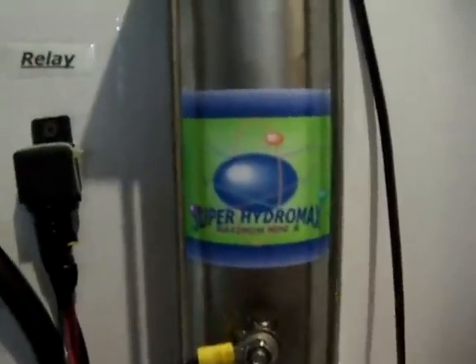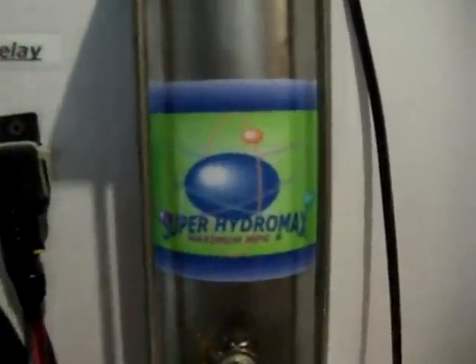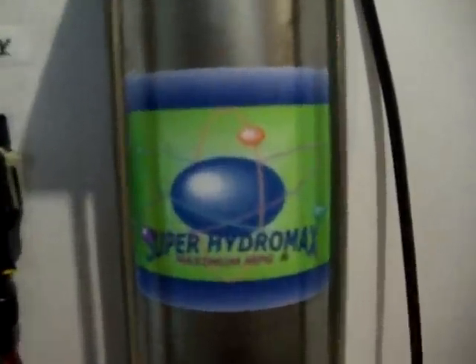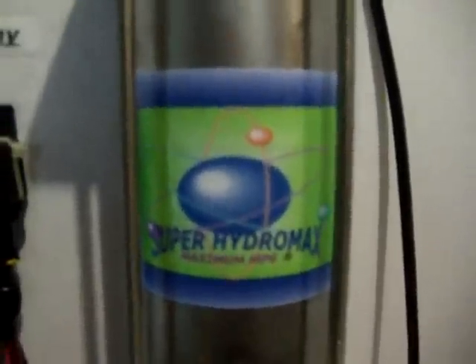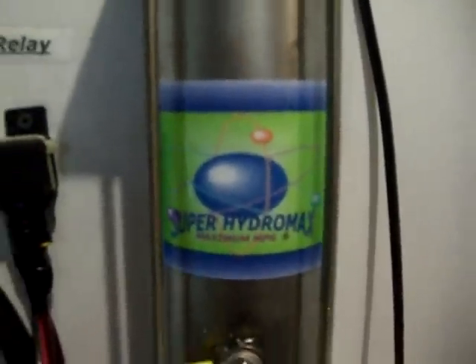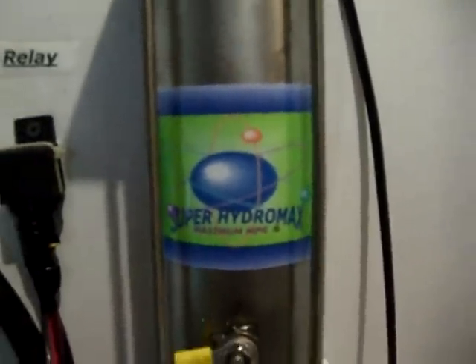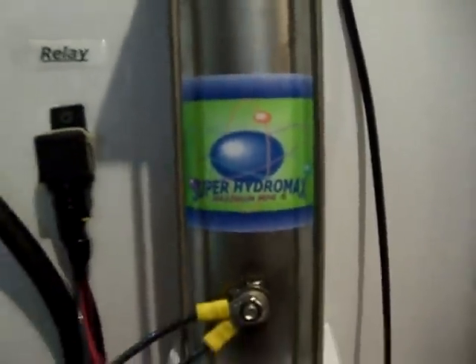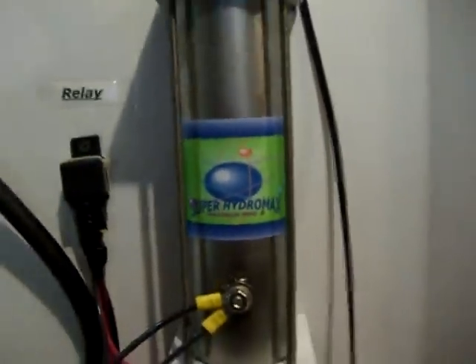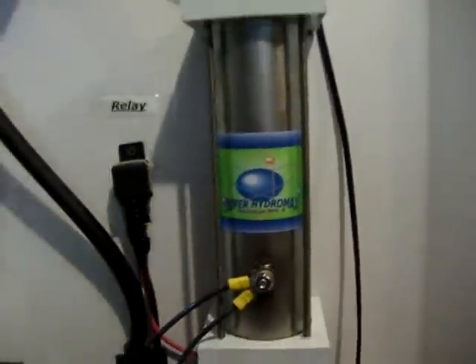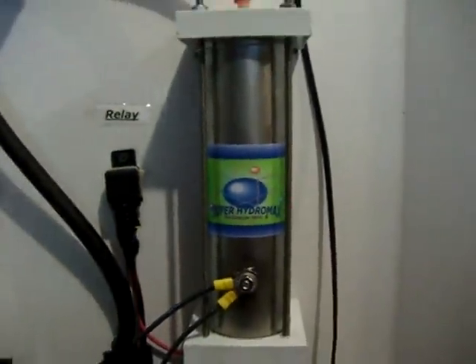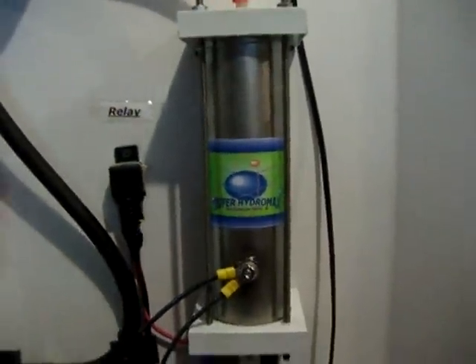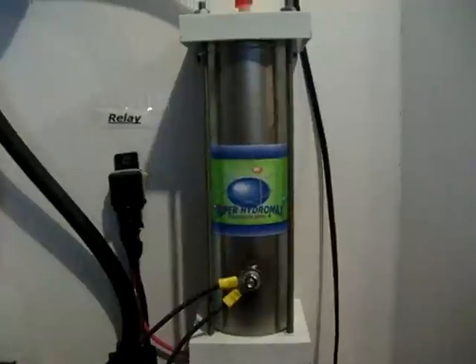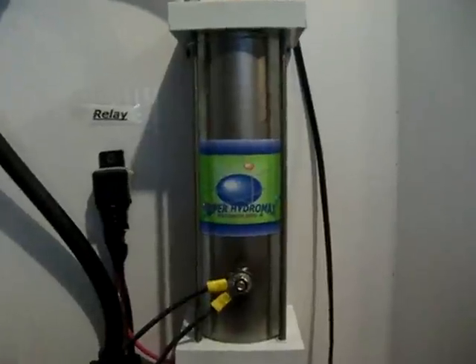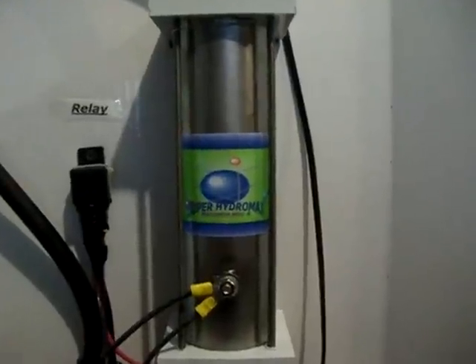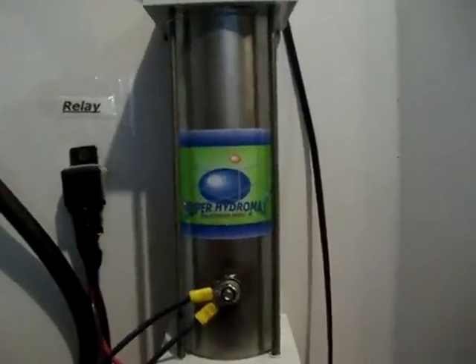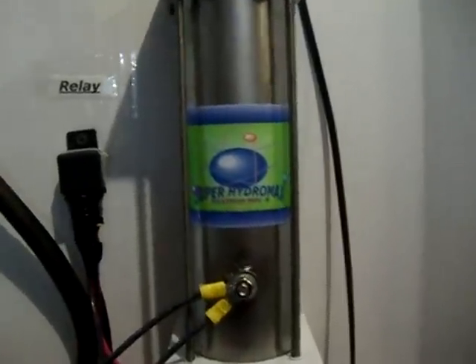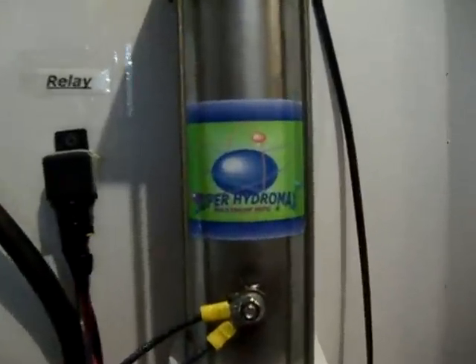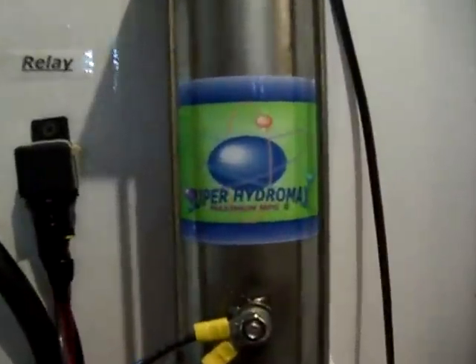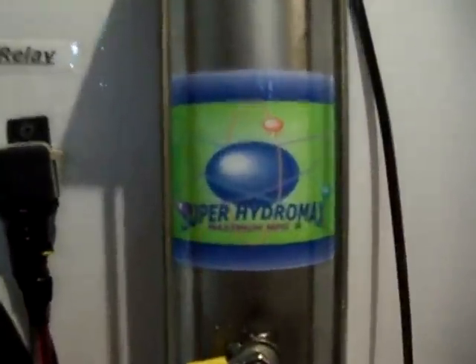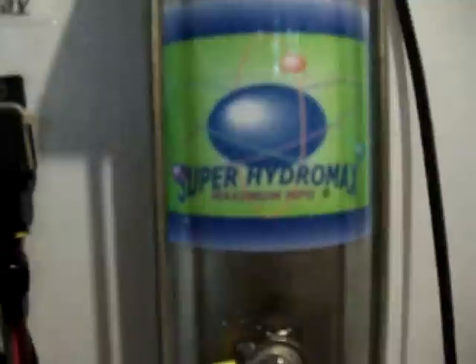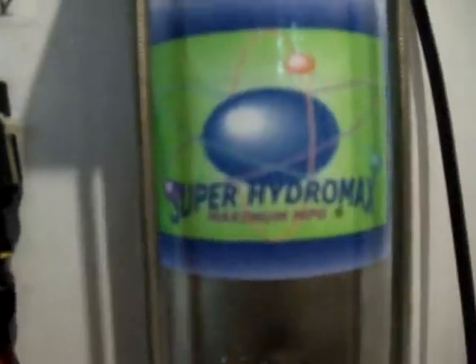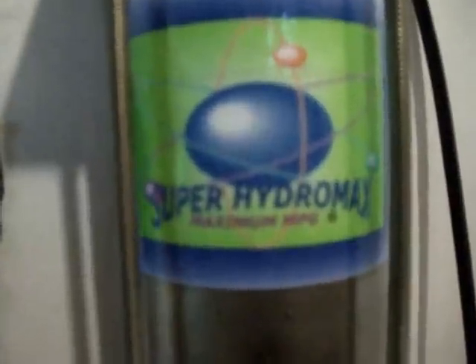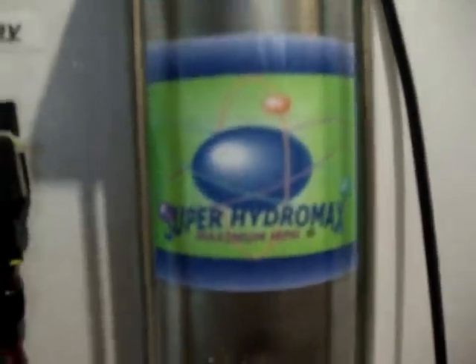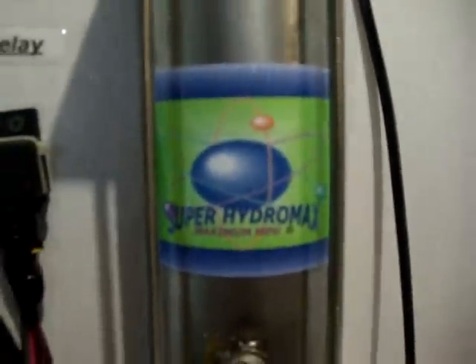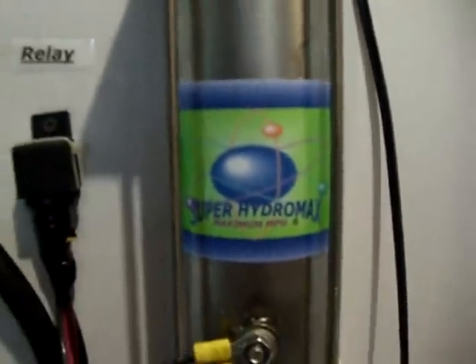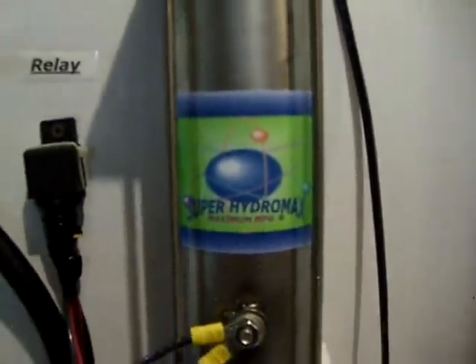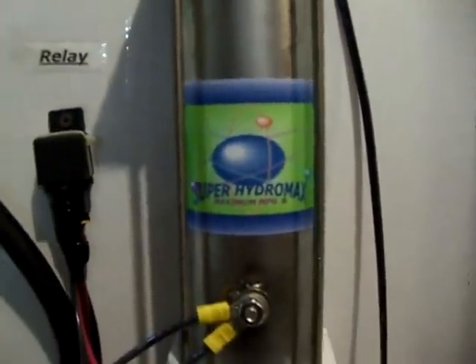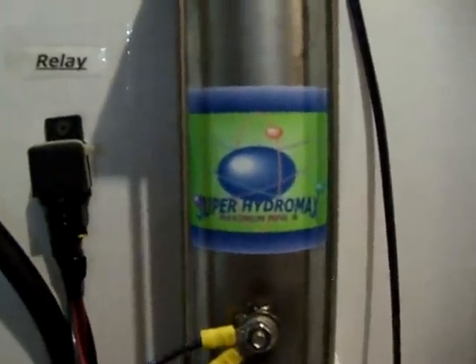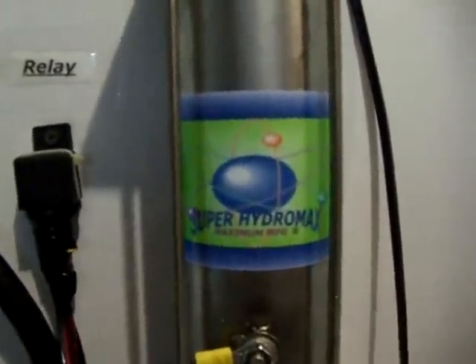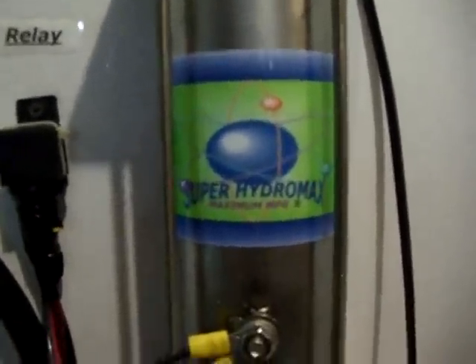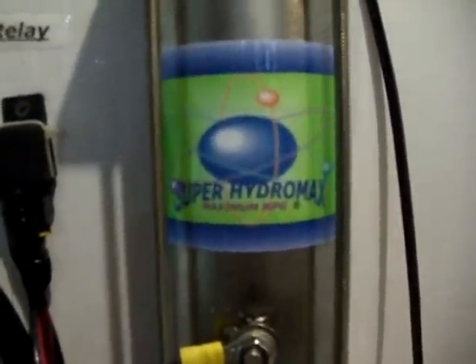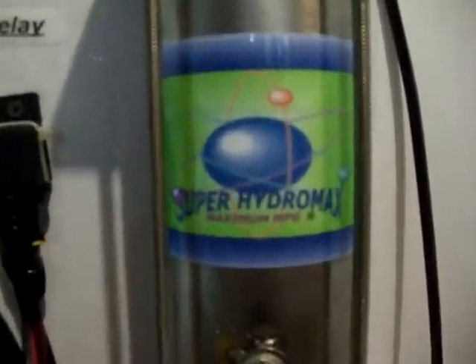It's virtually the same as the Hydro Super 2 except you get a lot more for your dollar. Super Hydromax Maximum MPG.